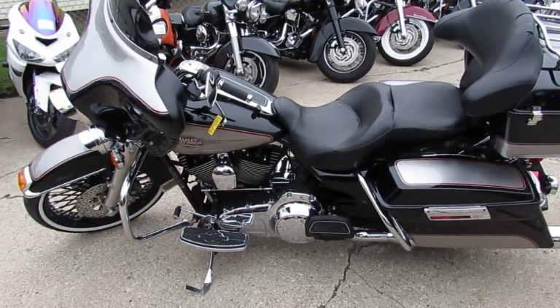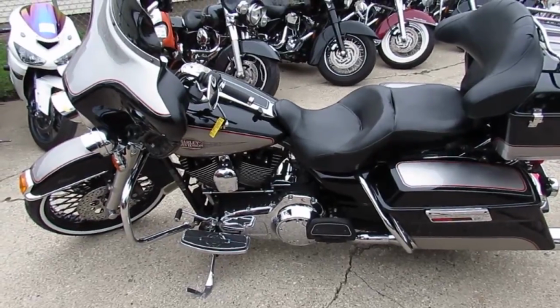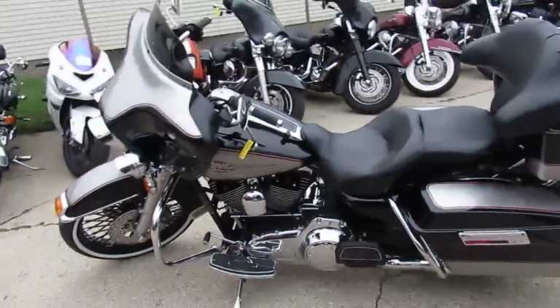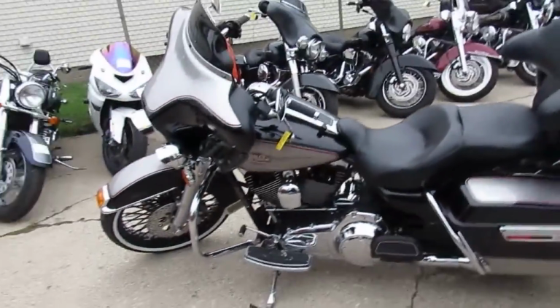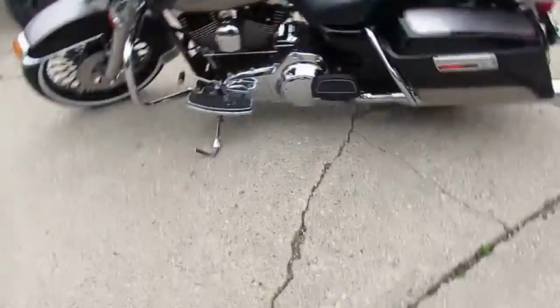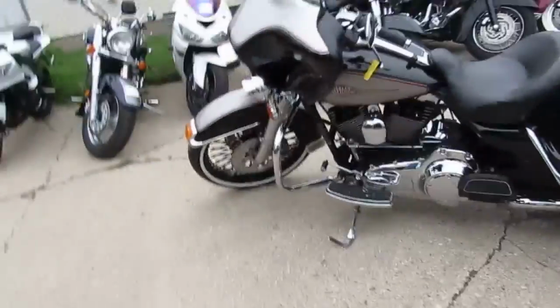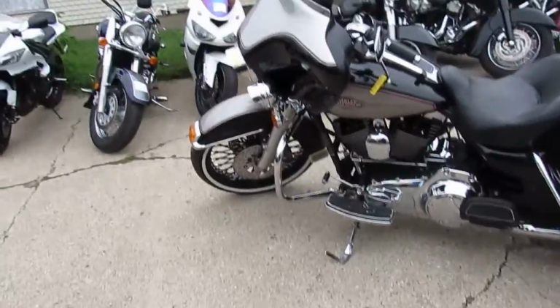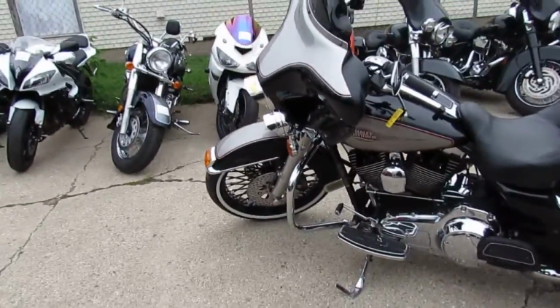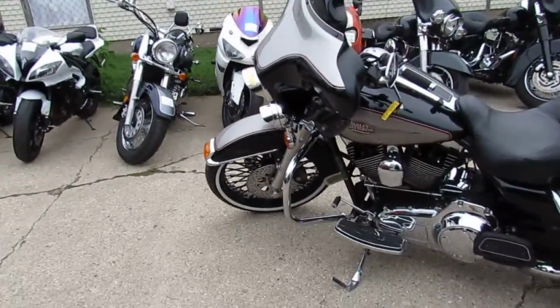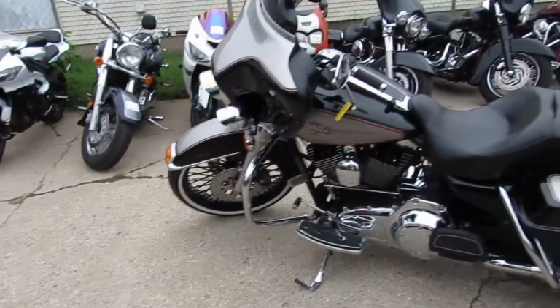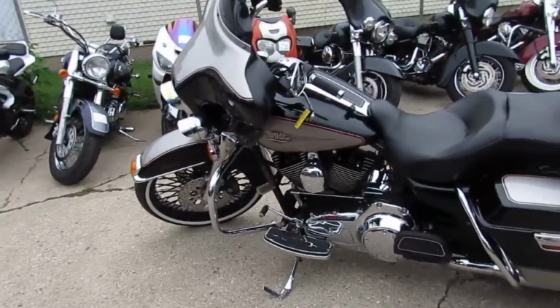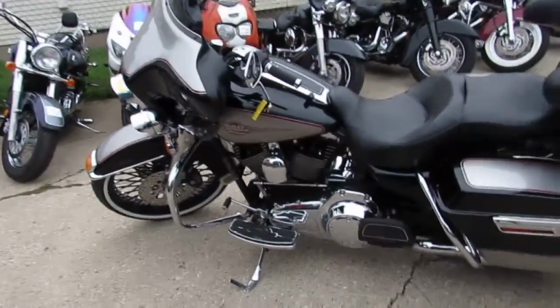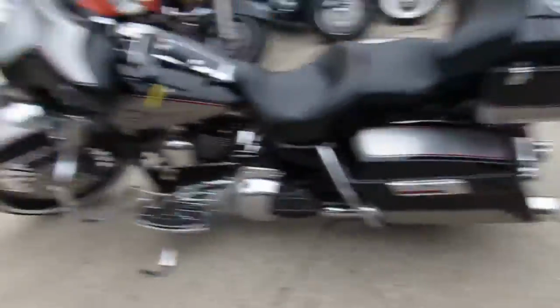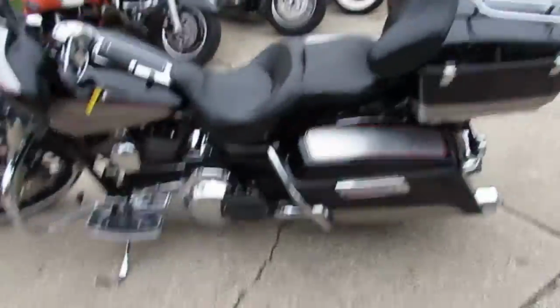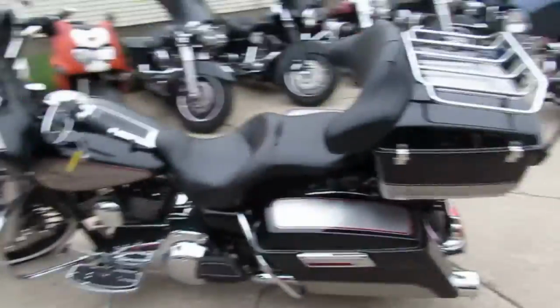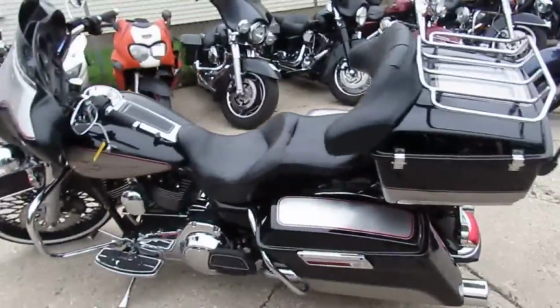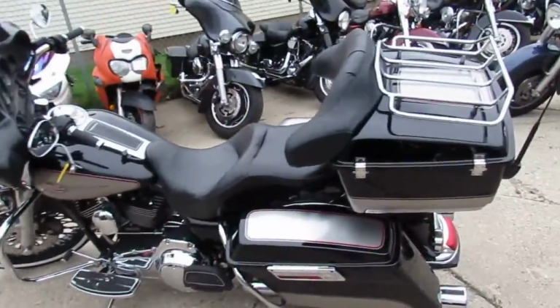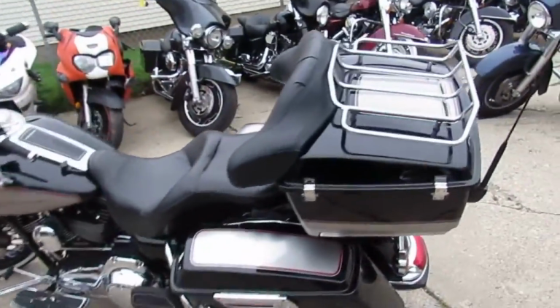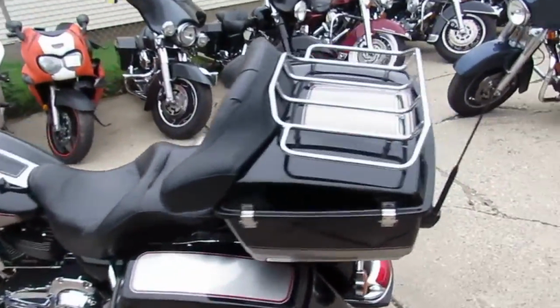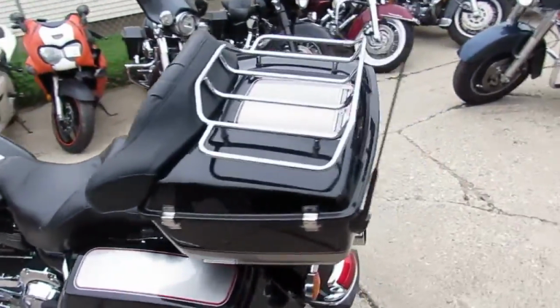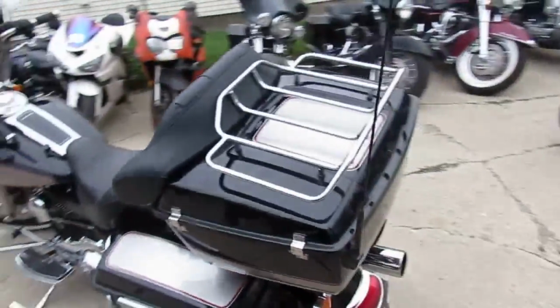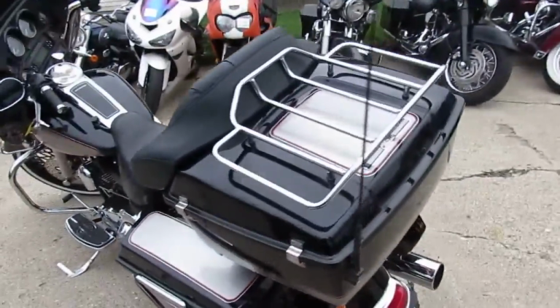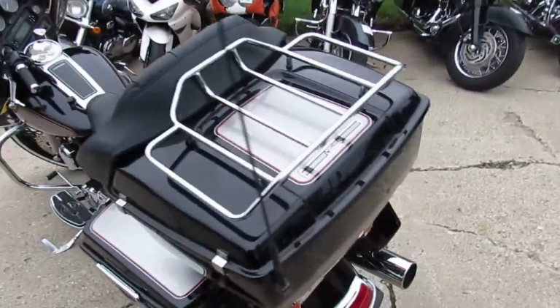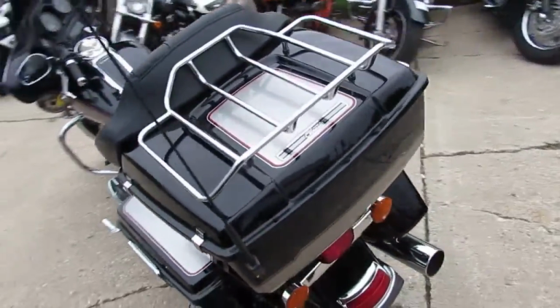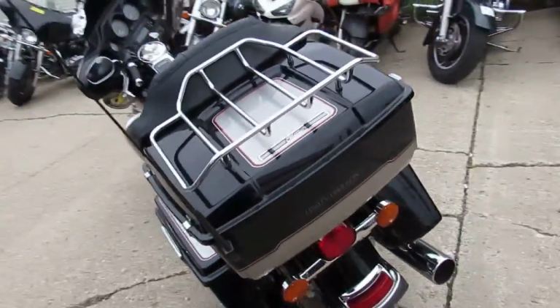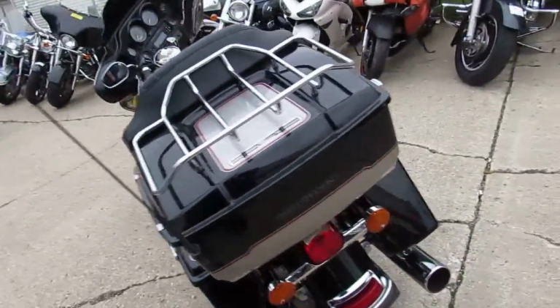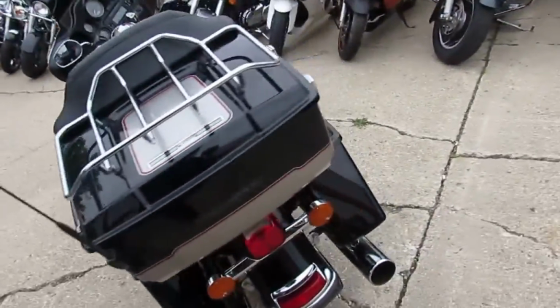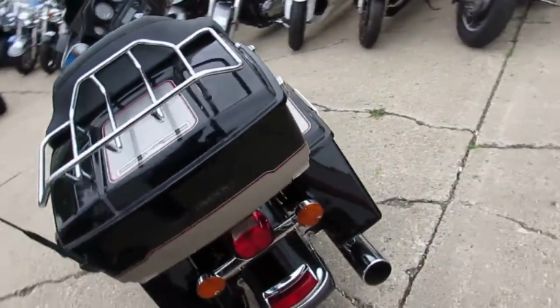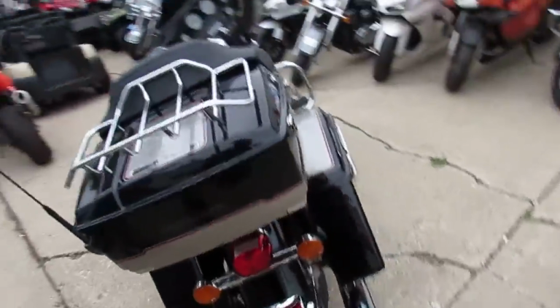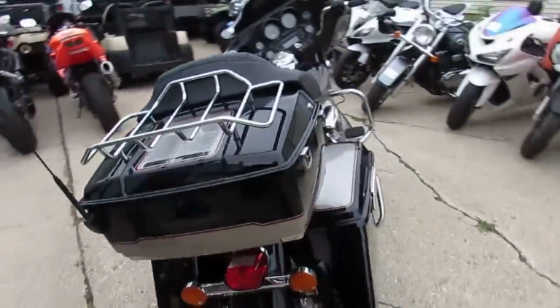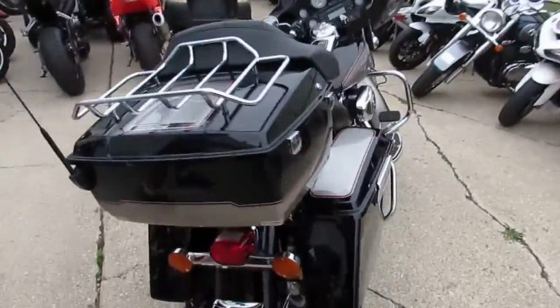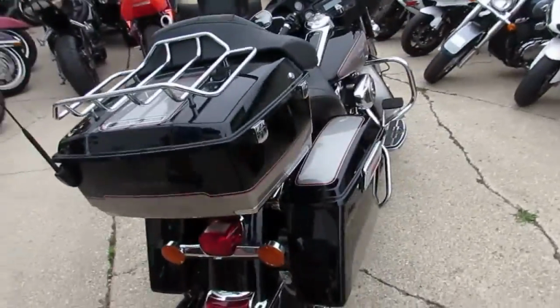Hey, it's Approval Power Sports doing some videos on our used Harleys, and we got a ton of them. We got over 350 used Harleys, over 600 used bikes. We got guaranteed financing and lease programs on all of our Harleys.